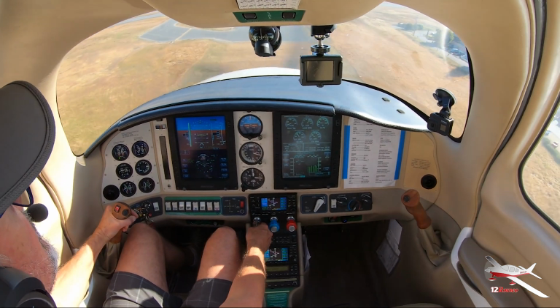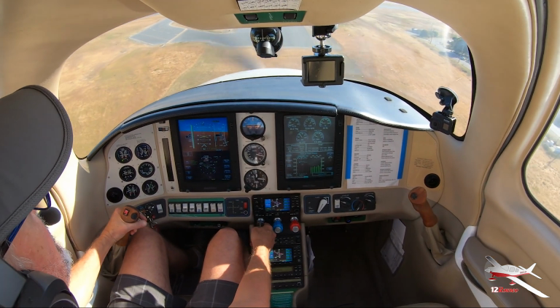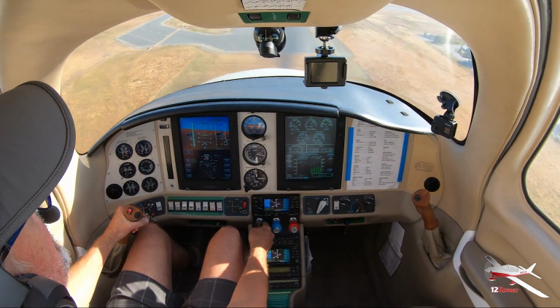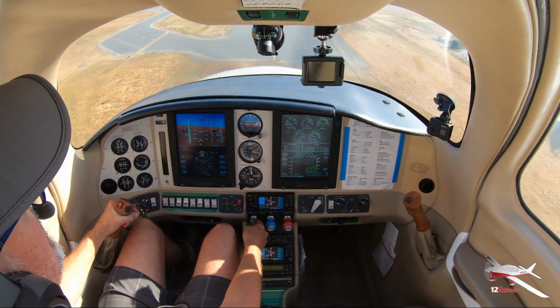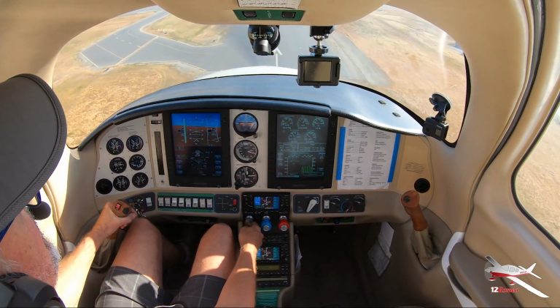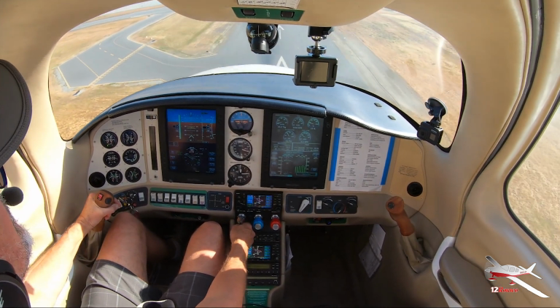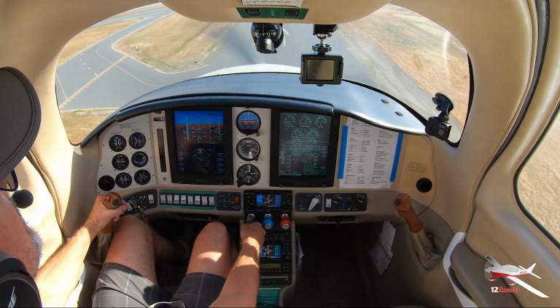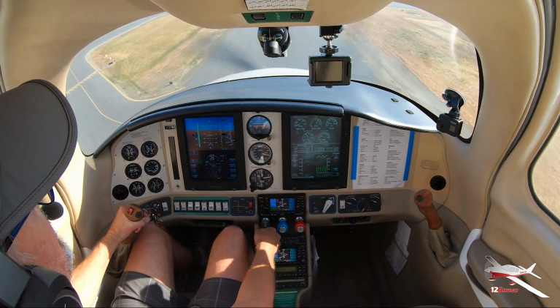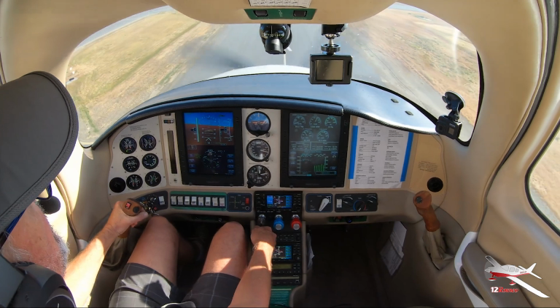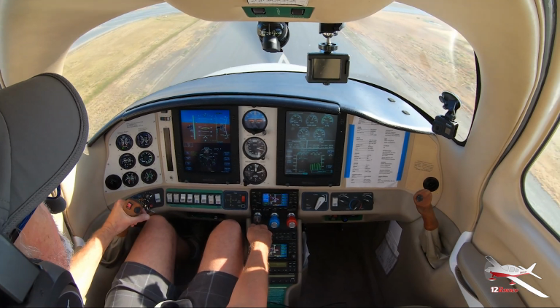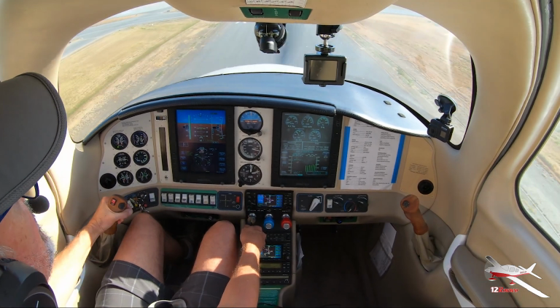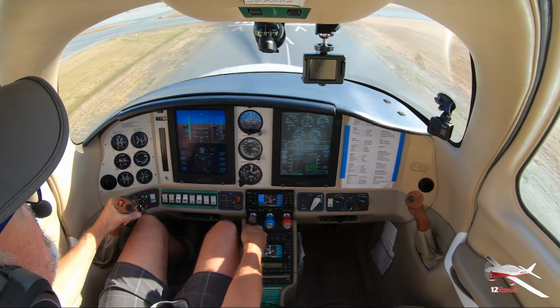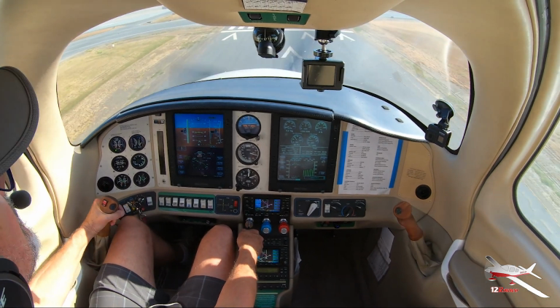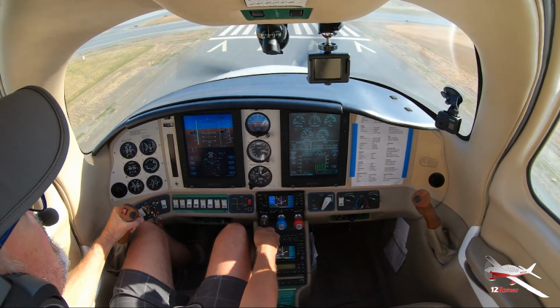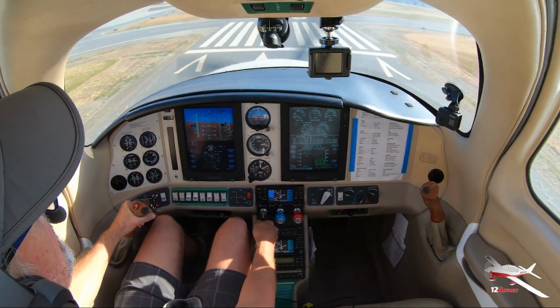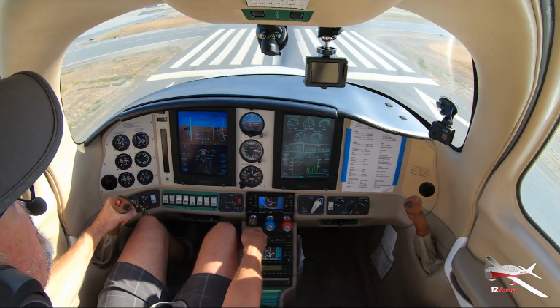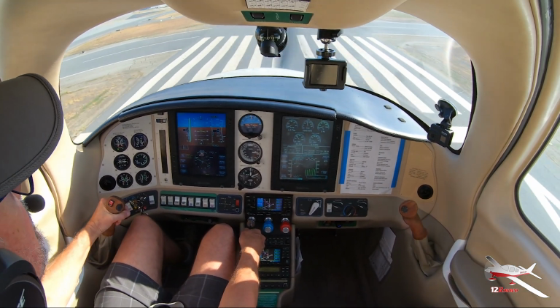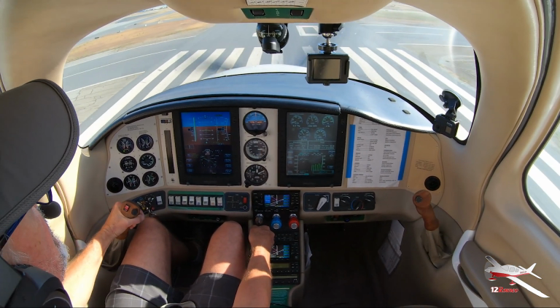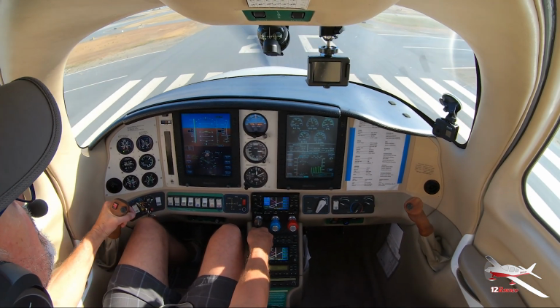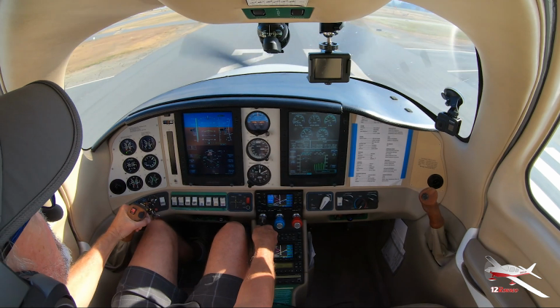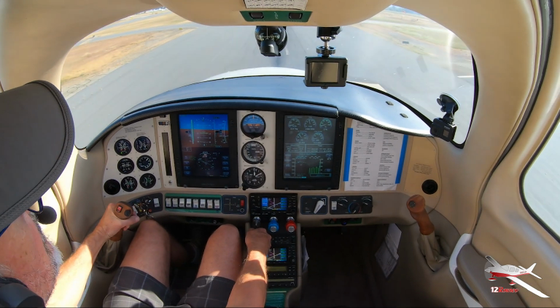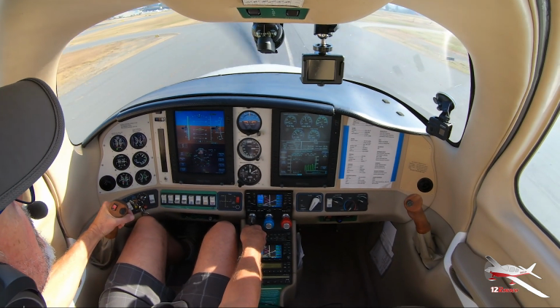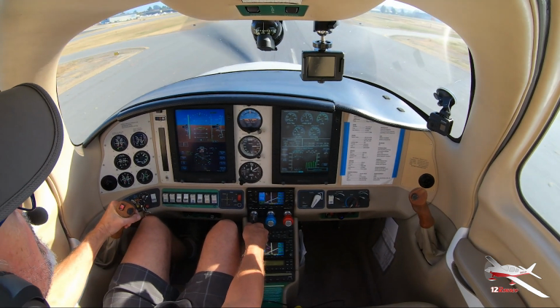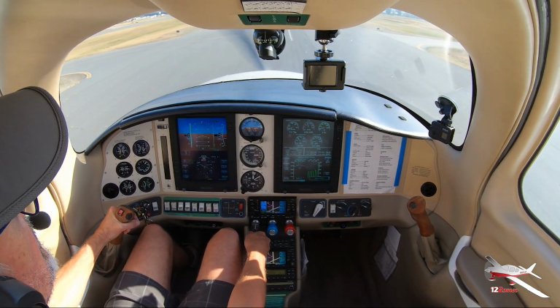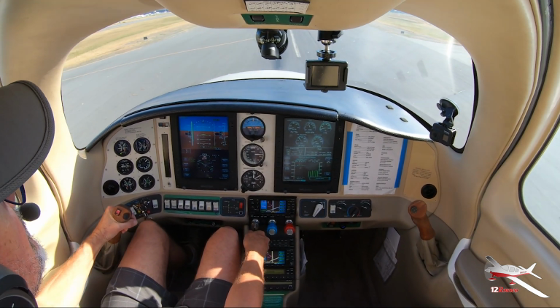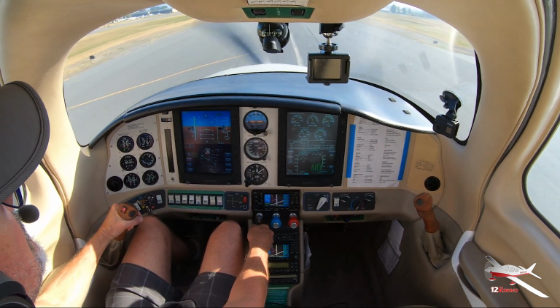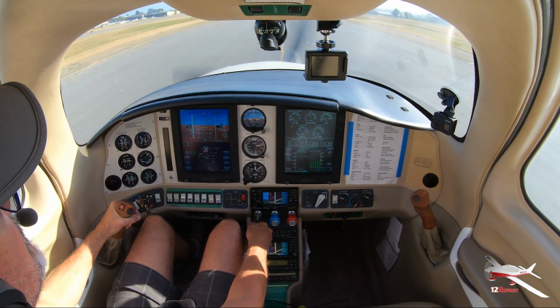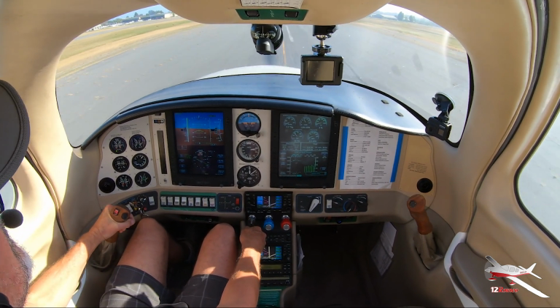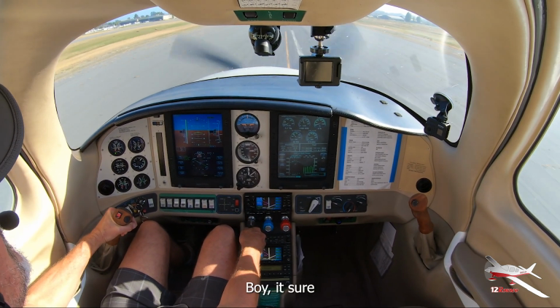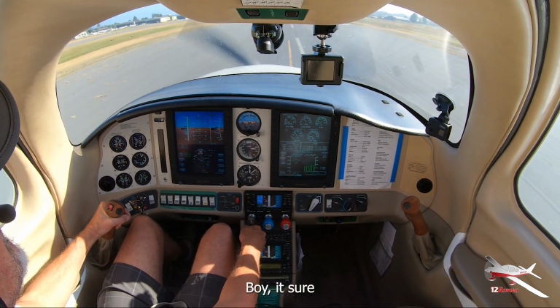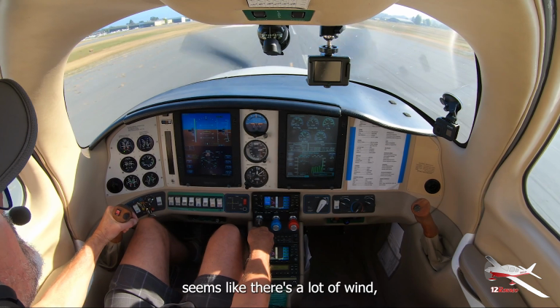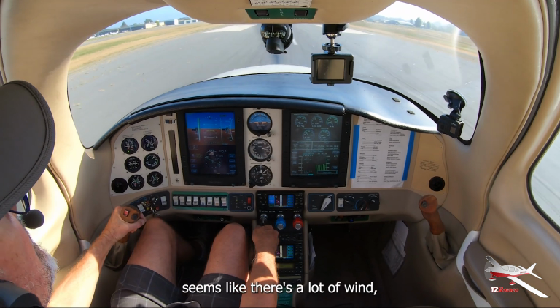On final — awesome. Sure seems like there's a lot of wind out there.